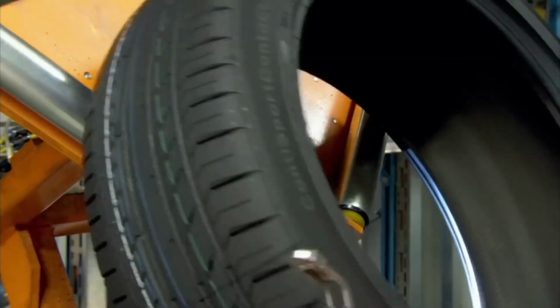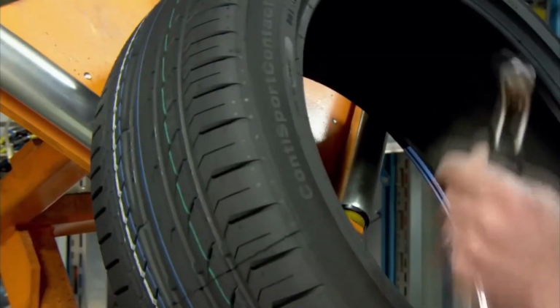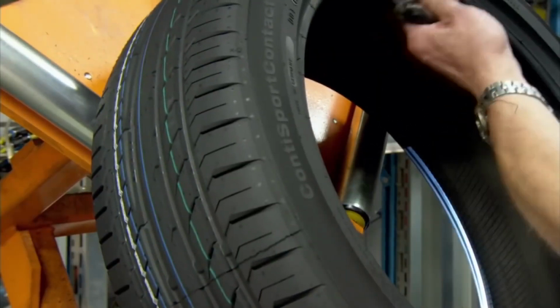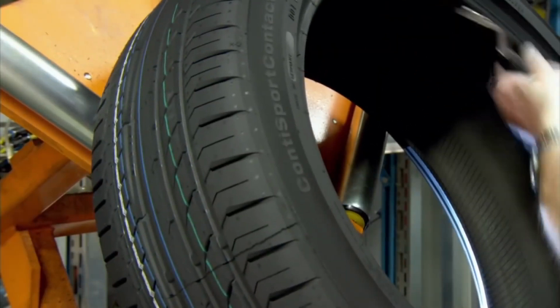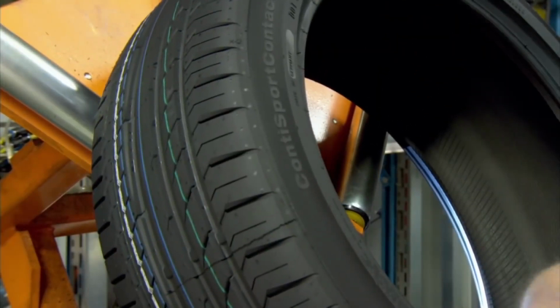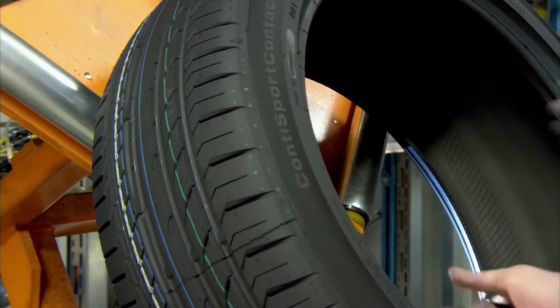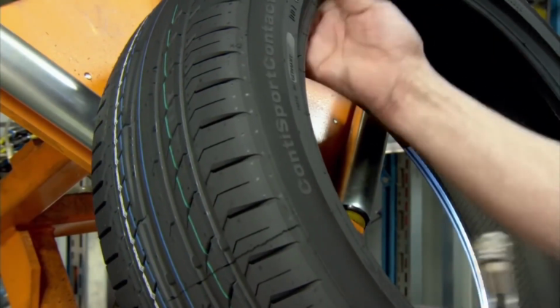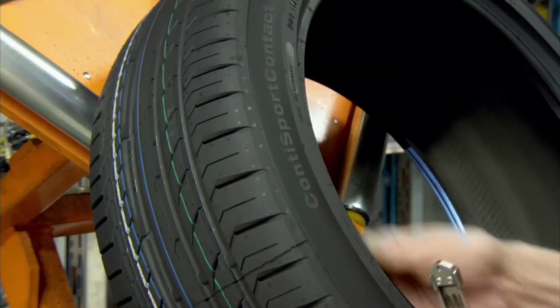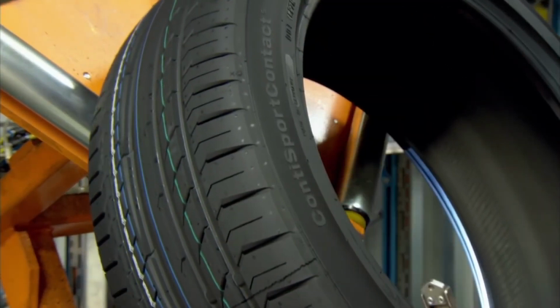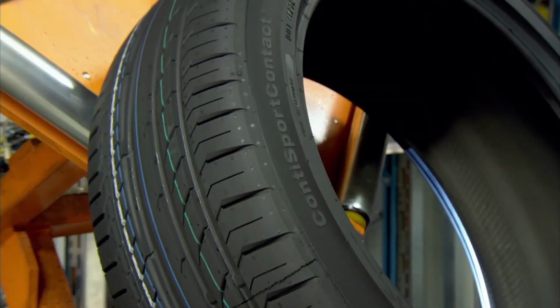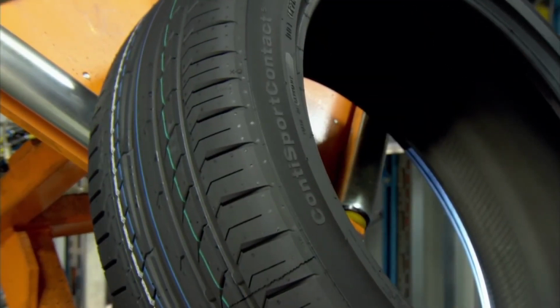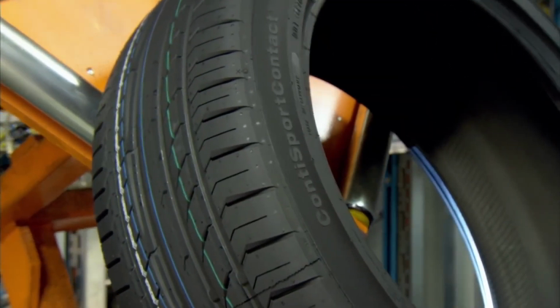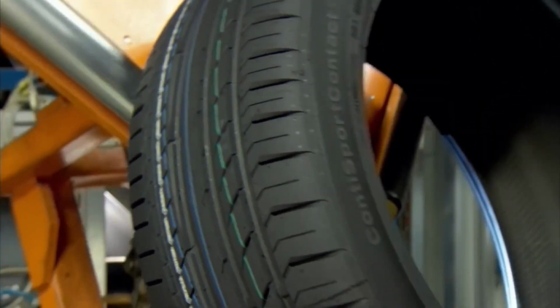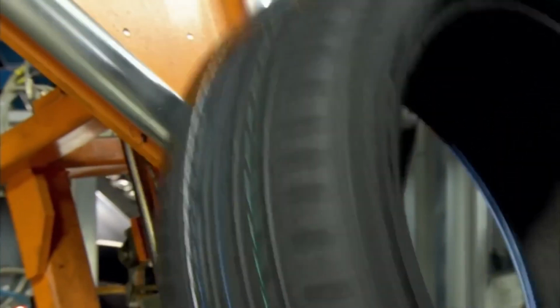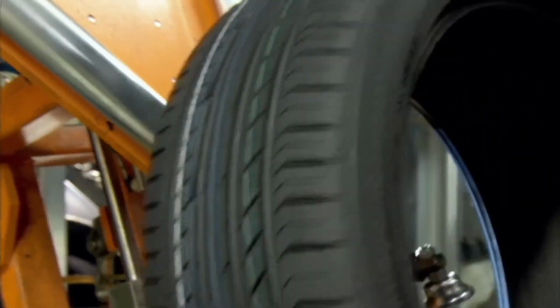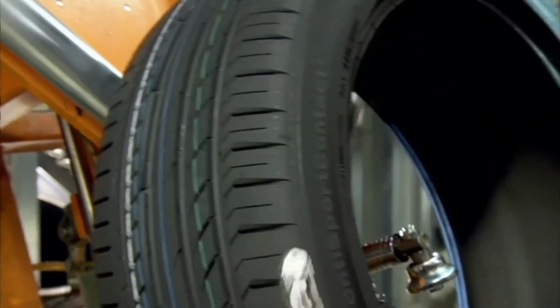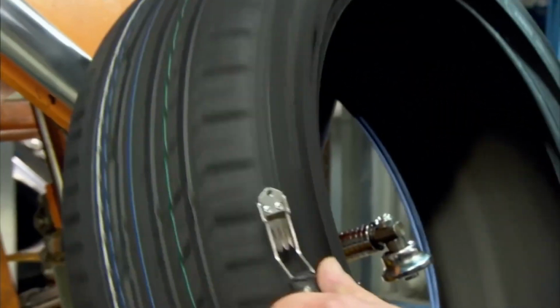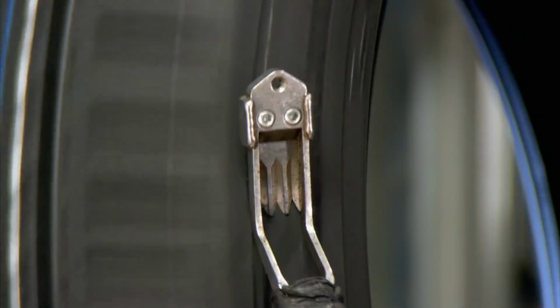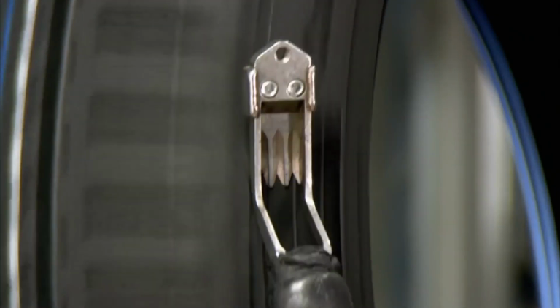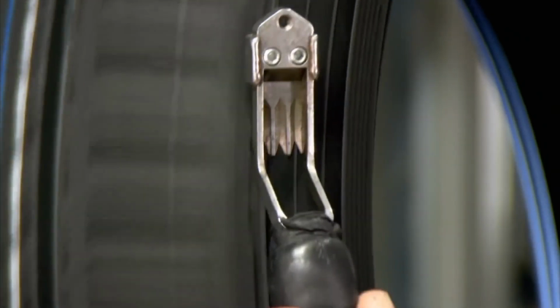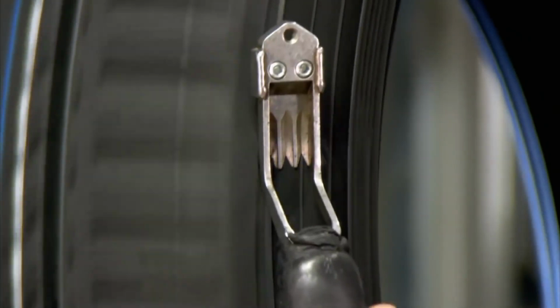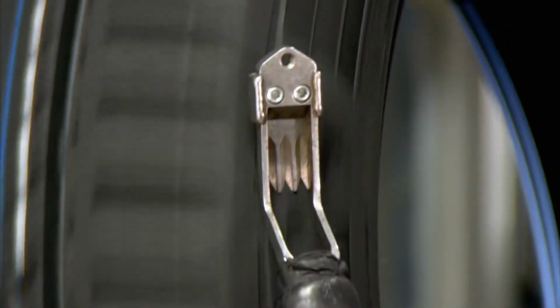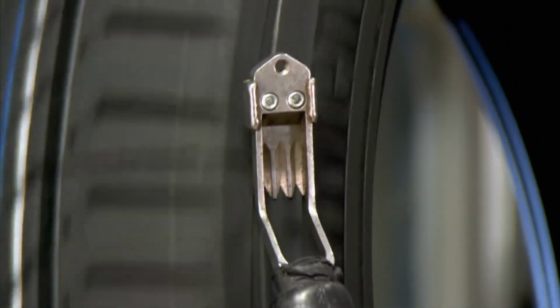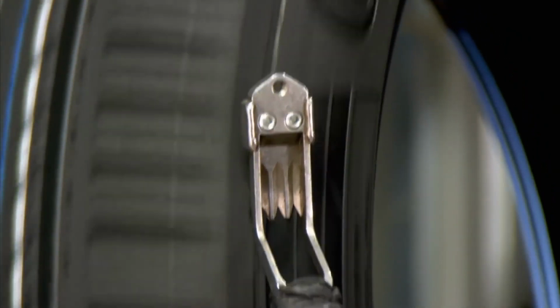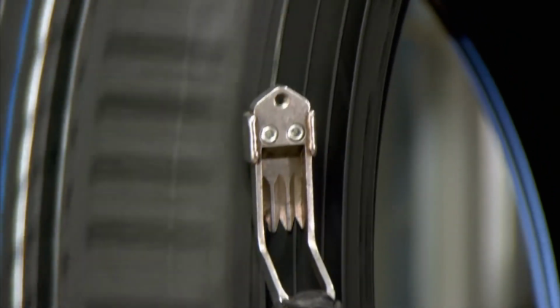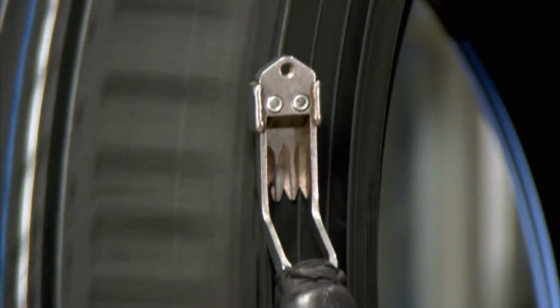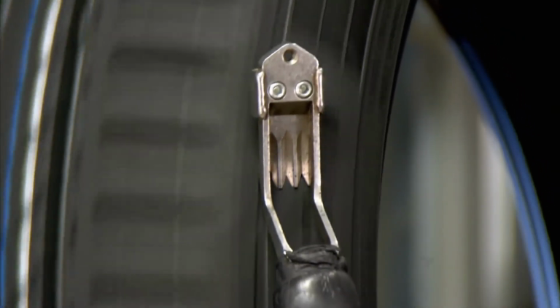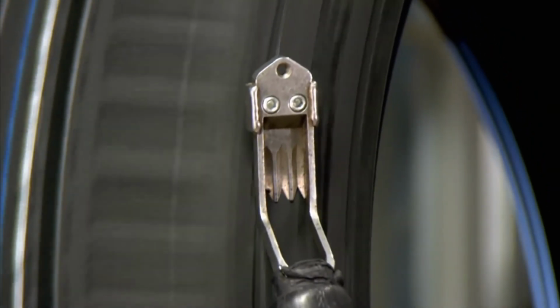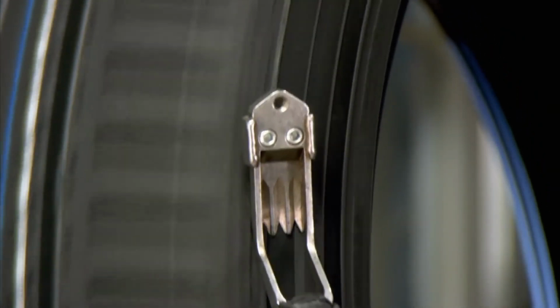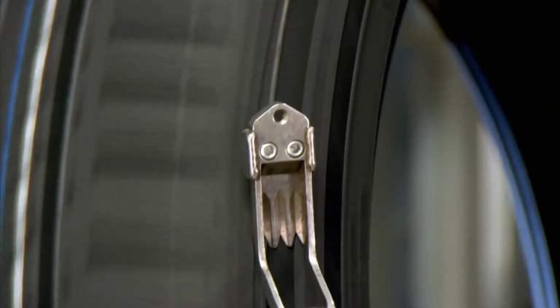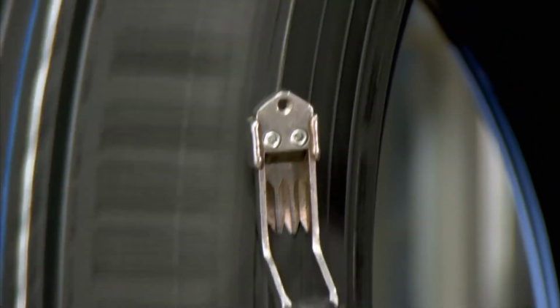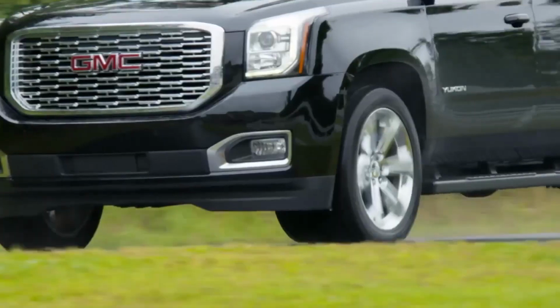So there you have it — the science behind why tires are black. I hope you found this information informative and interesting.